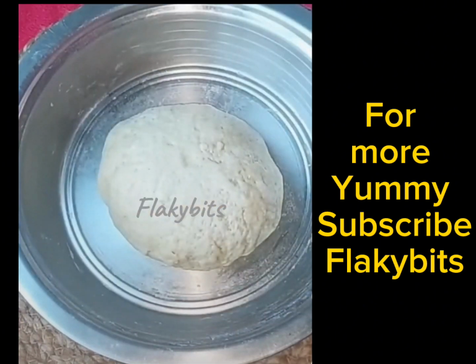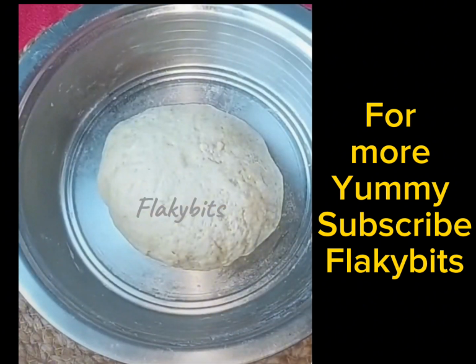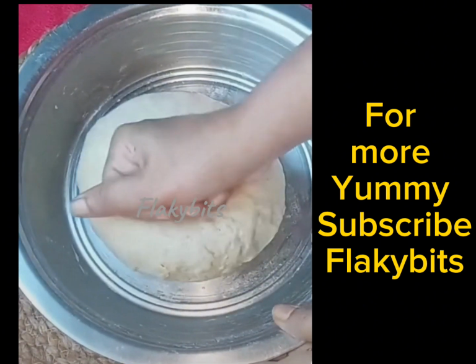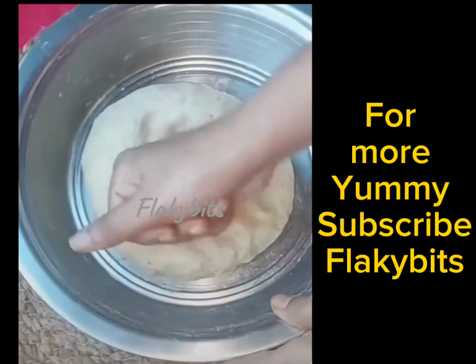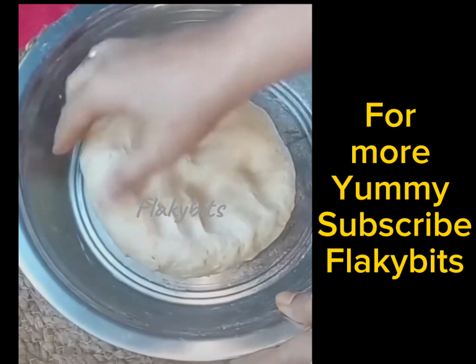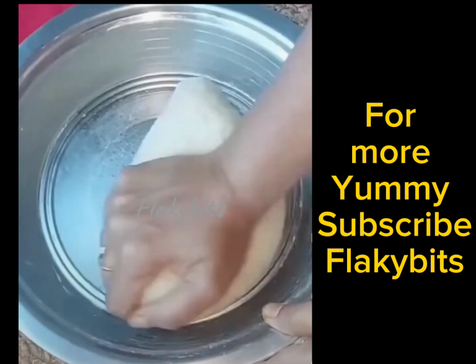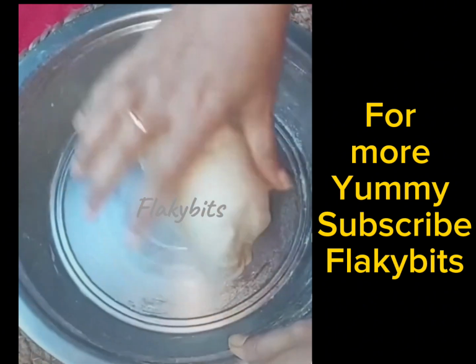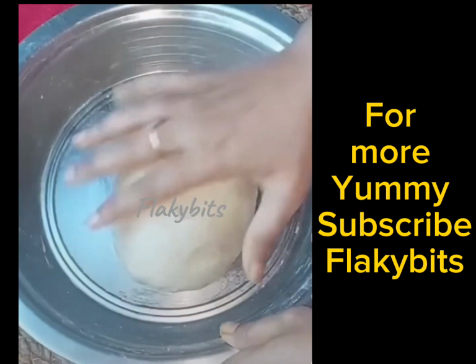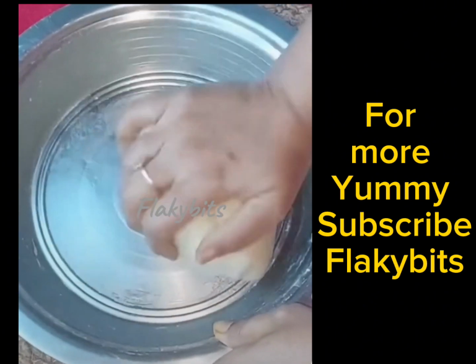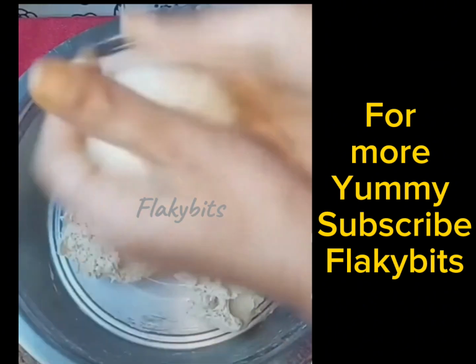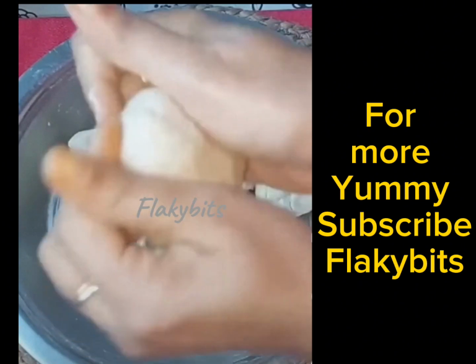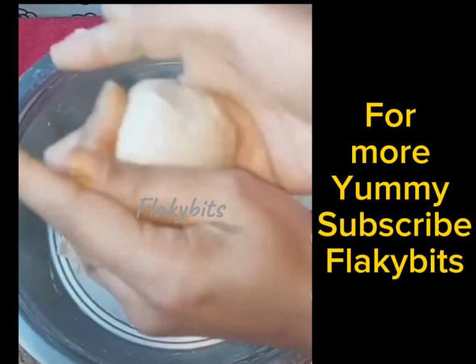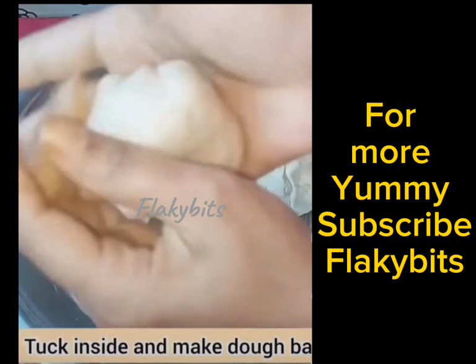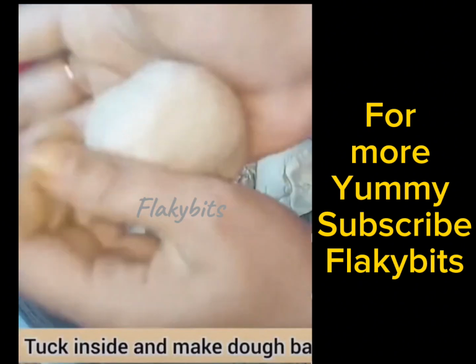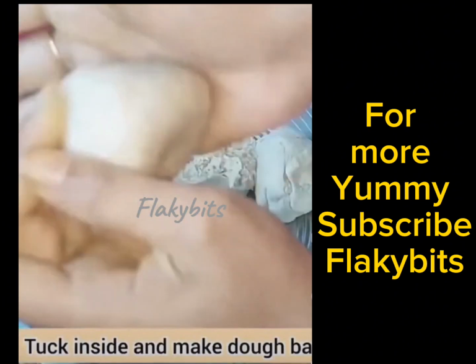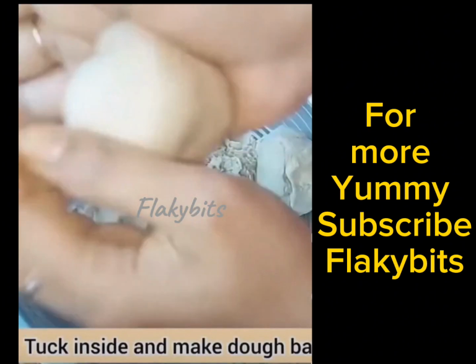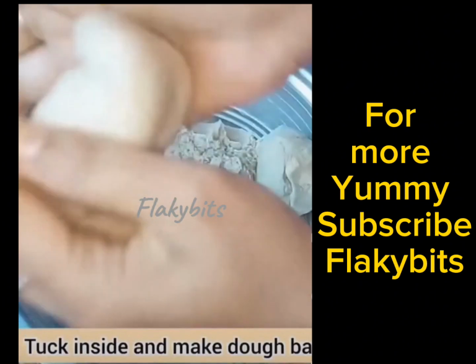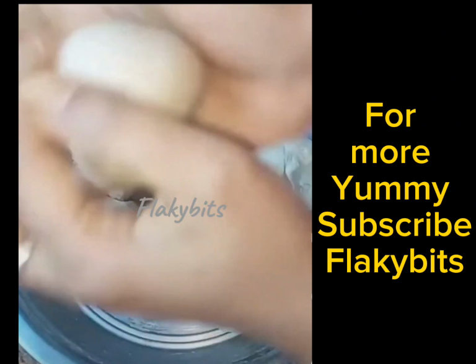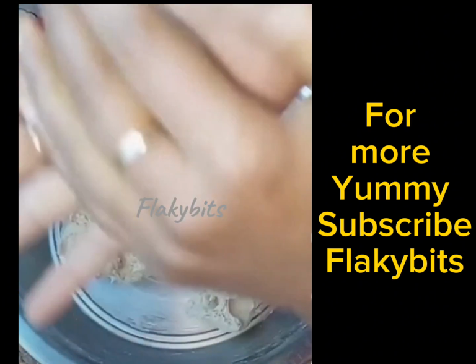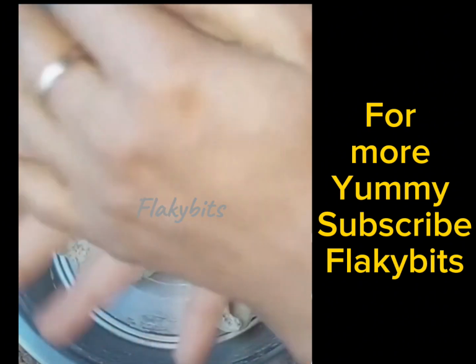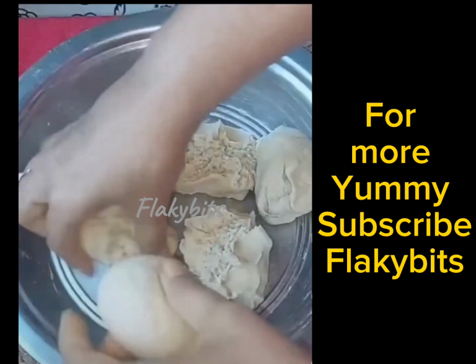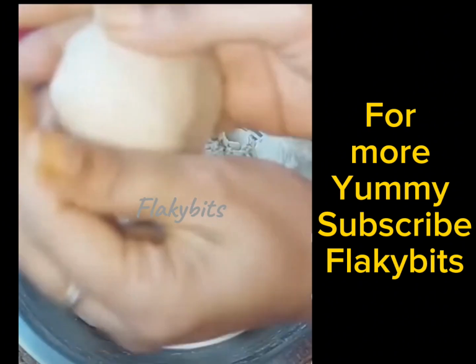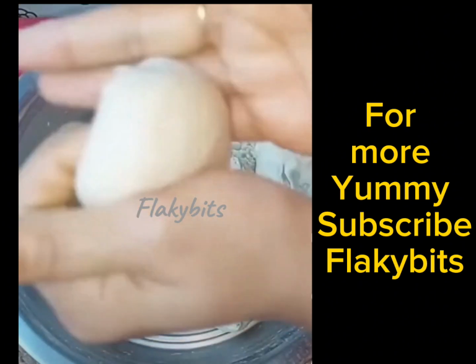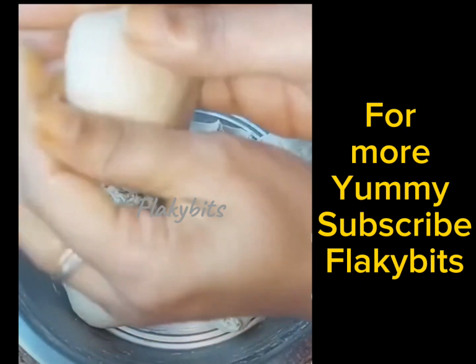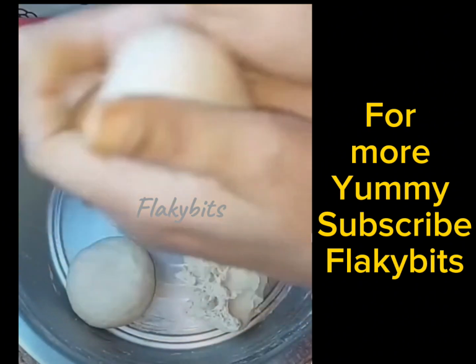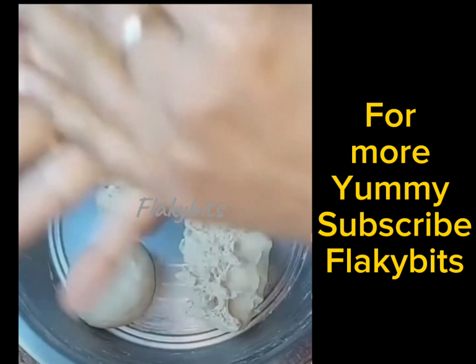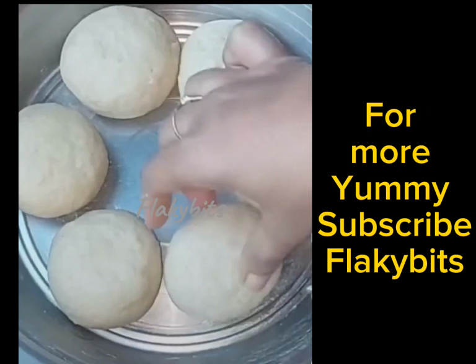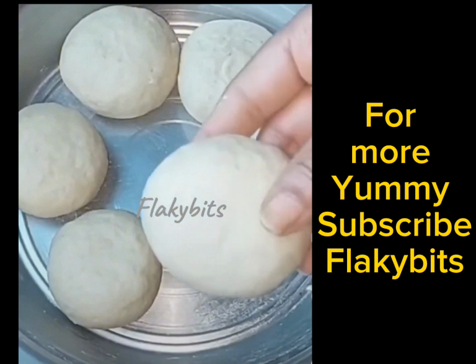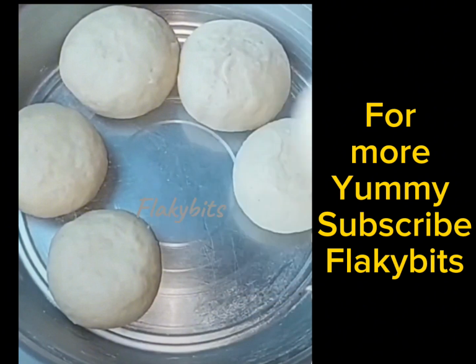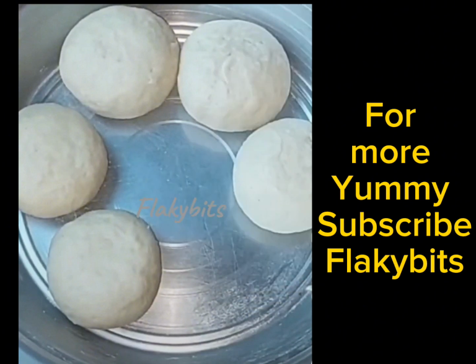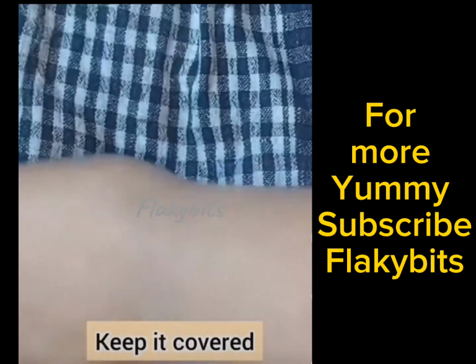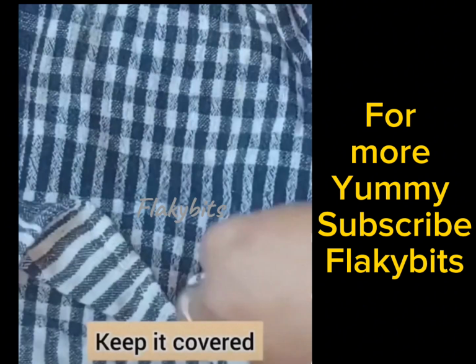Dough ko cover karke 1 hour ke liye rest denge. After 1 hour, hum is dough ko equal portions mein divide karenge.